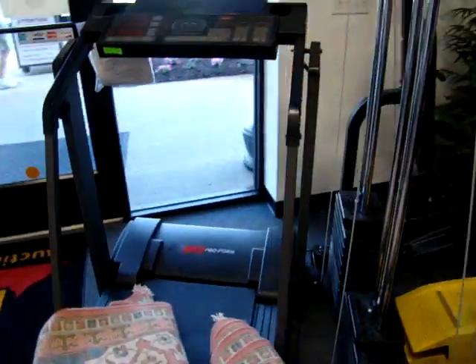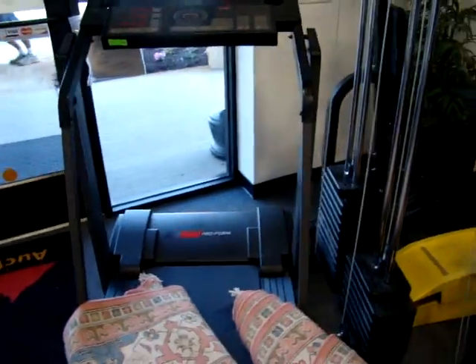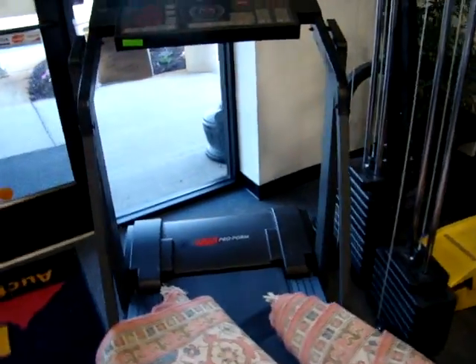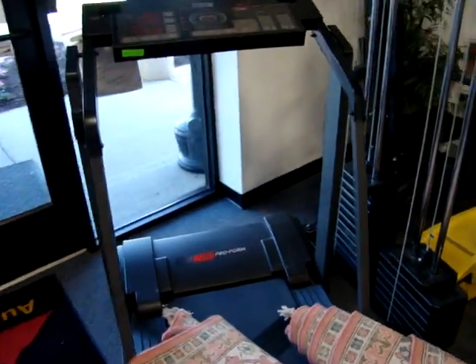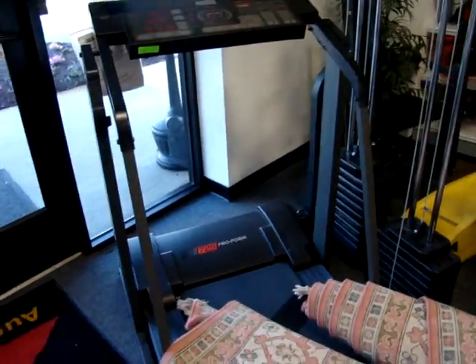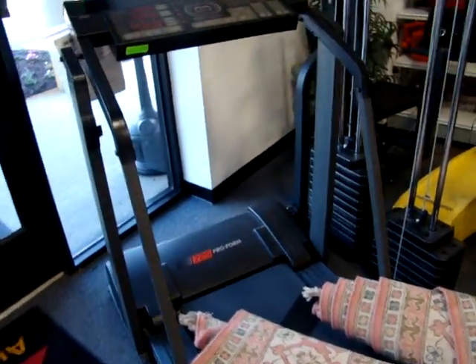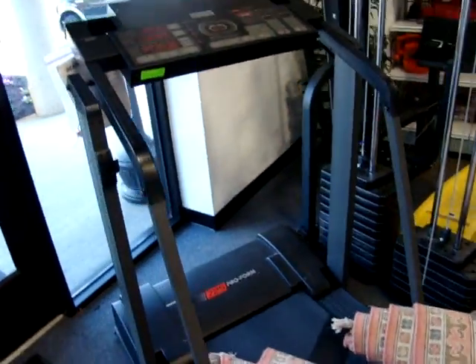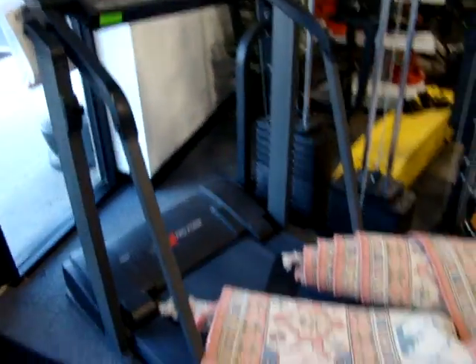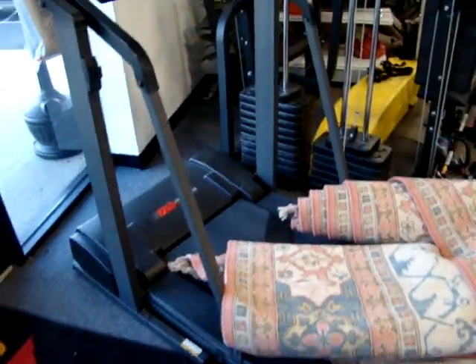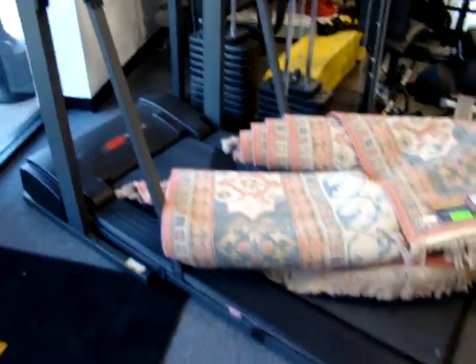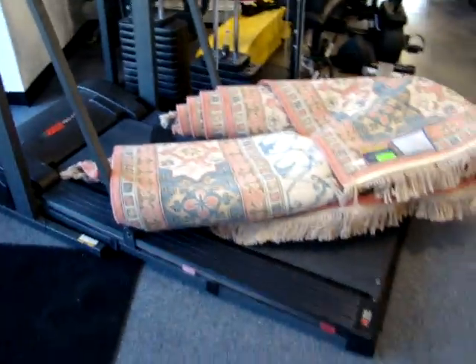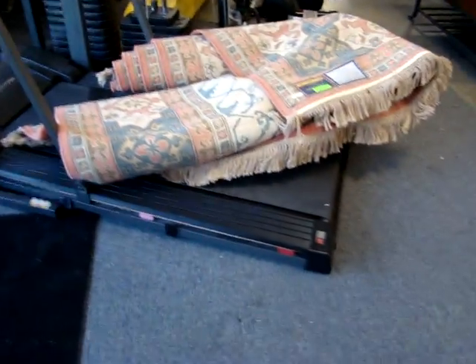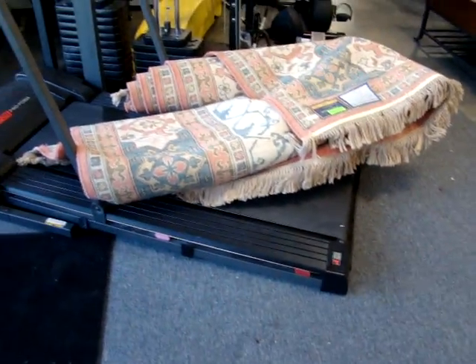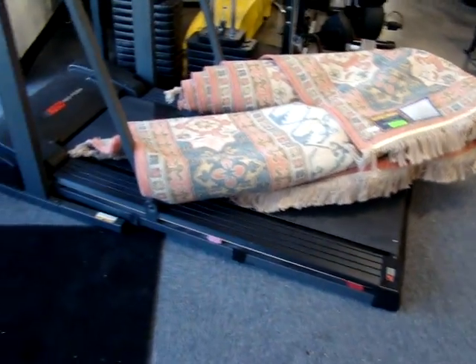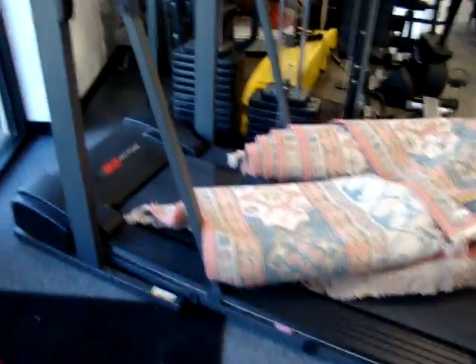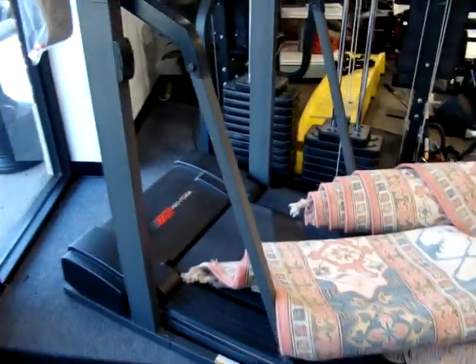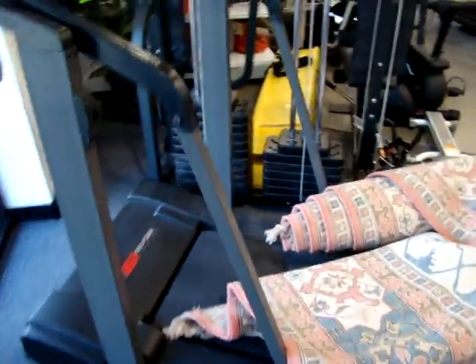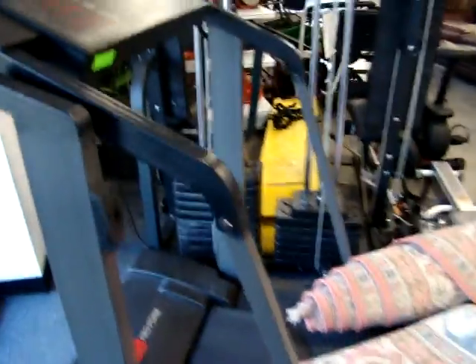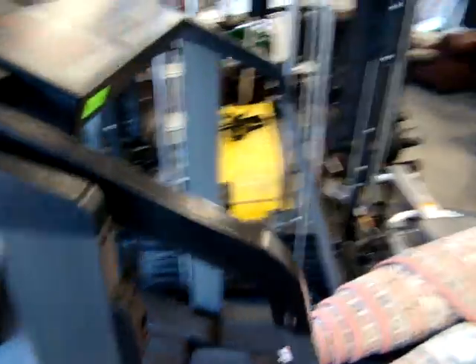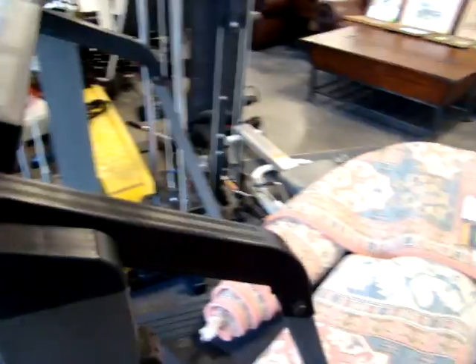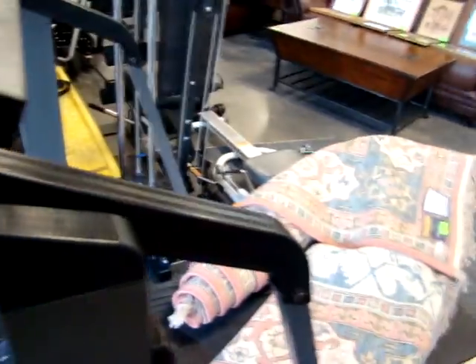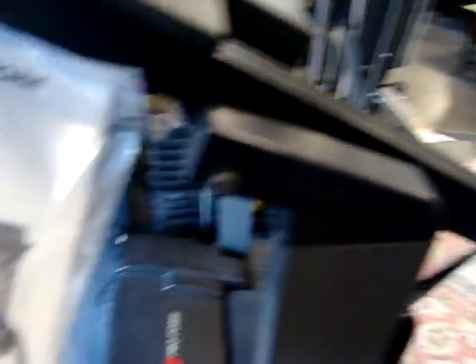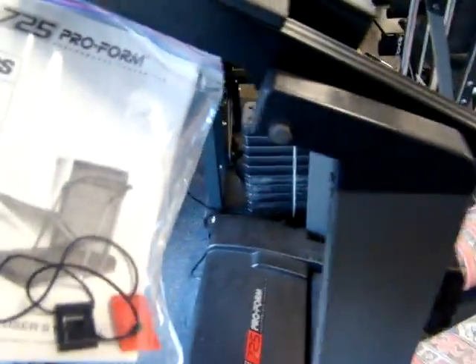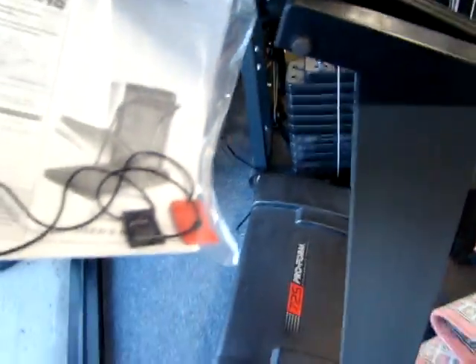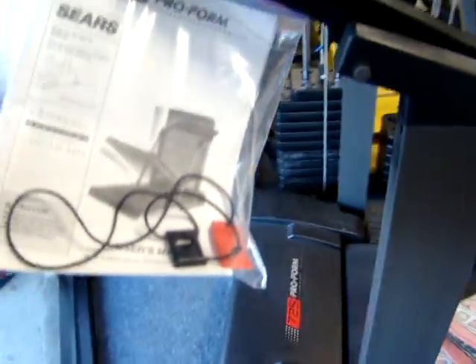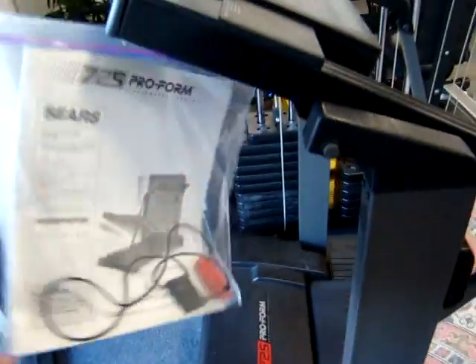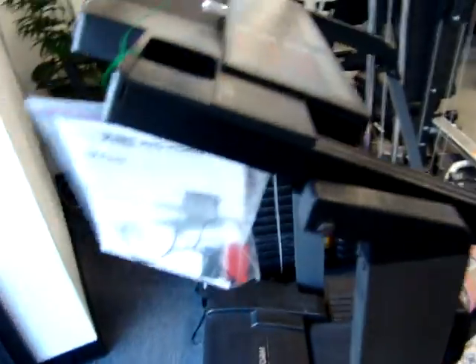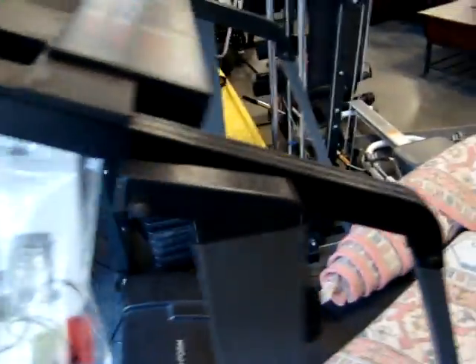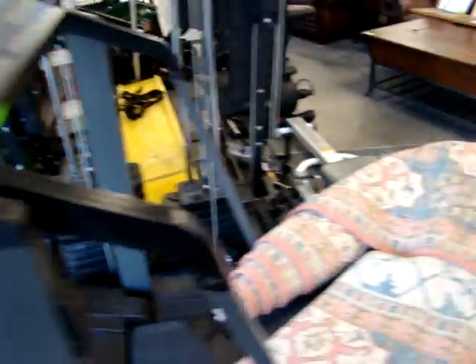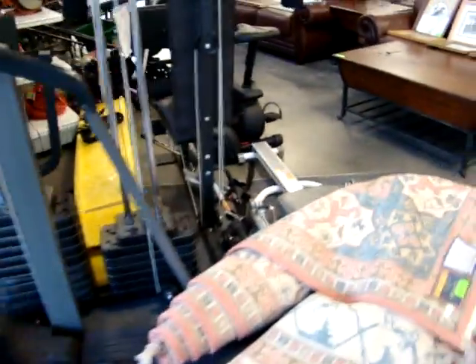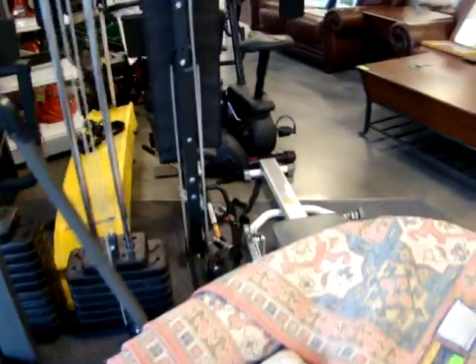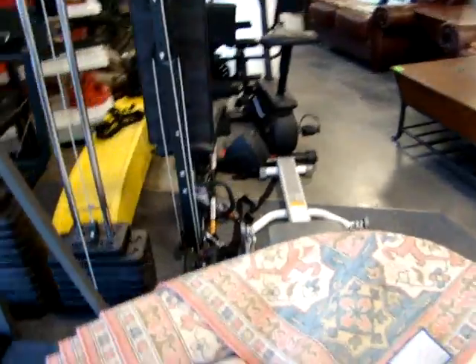Here we have a ProForm 725 treadmill. All of this equipment is like brand new — comes with the tags. We also have a stepper.